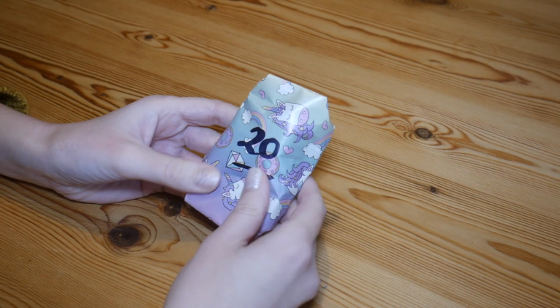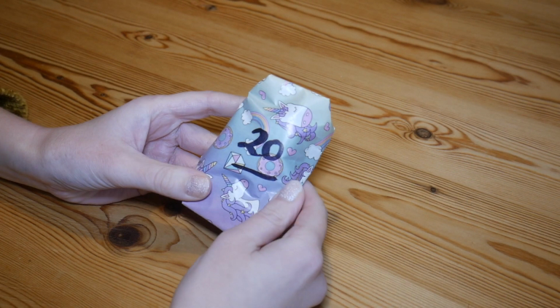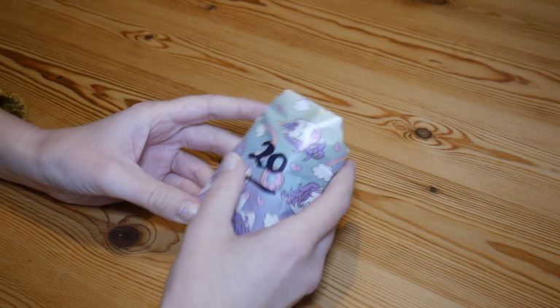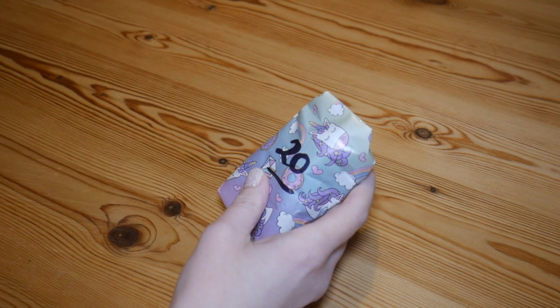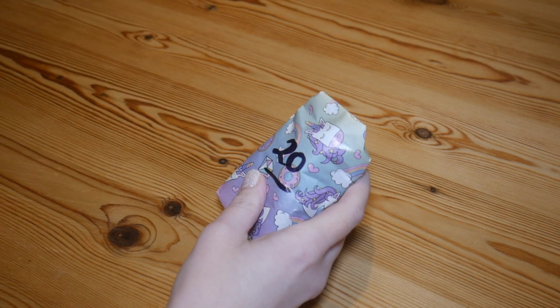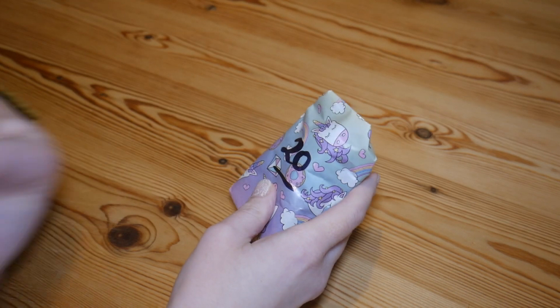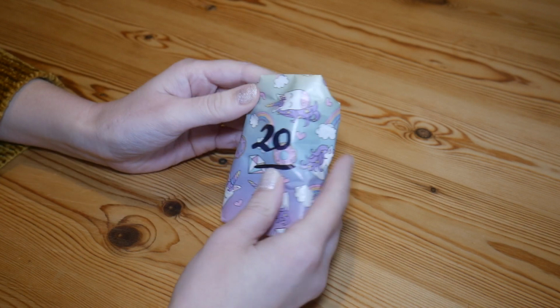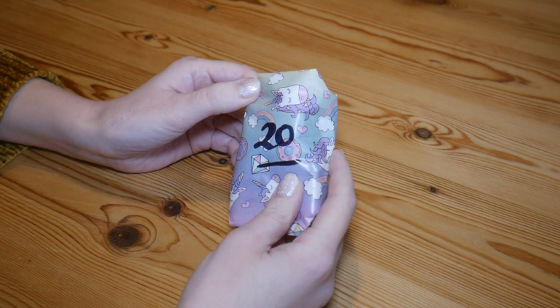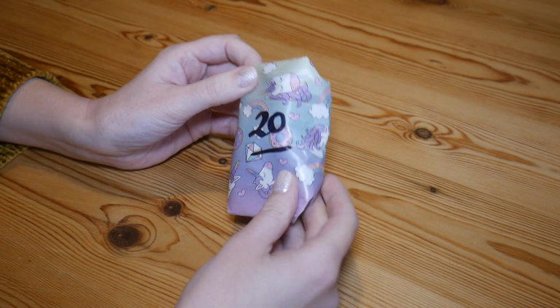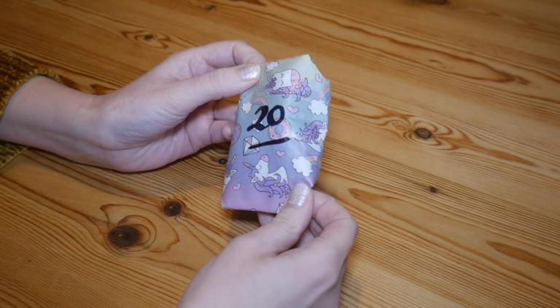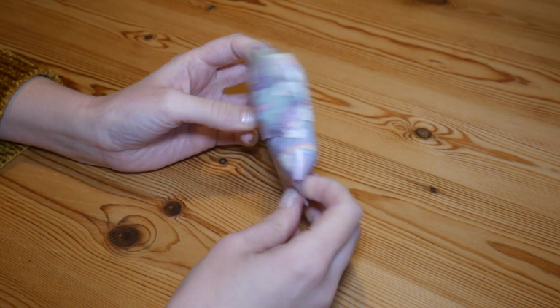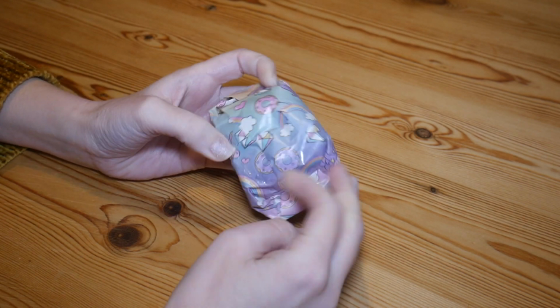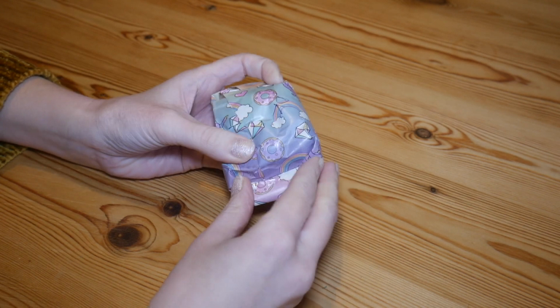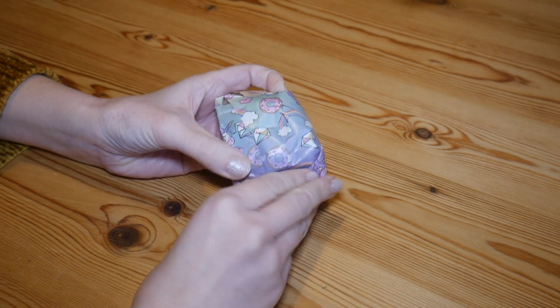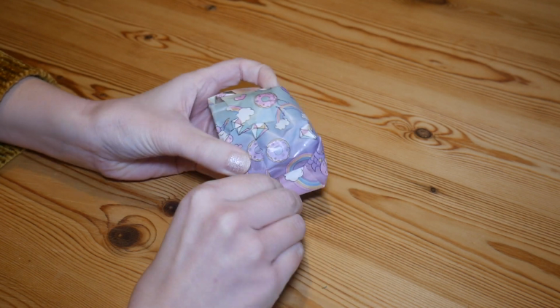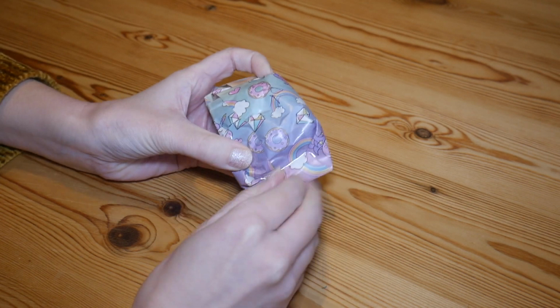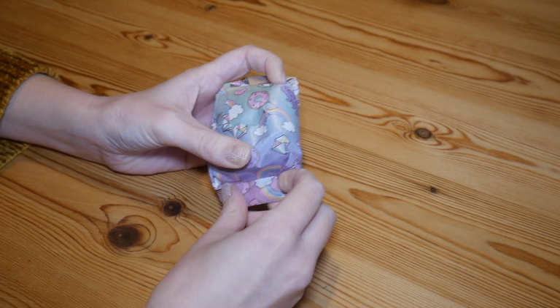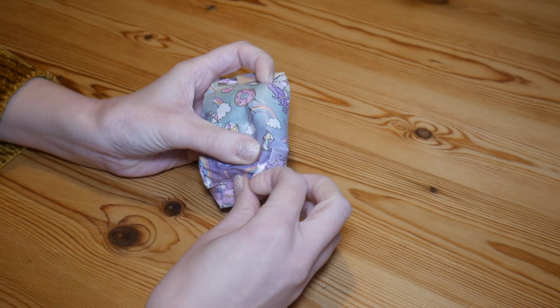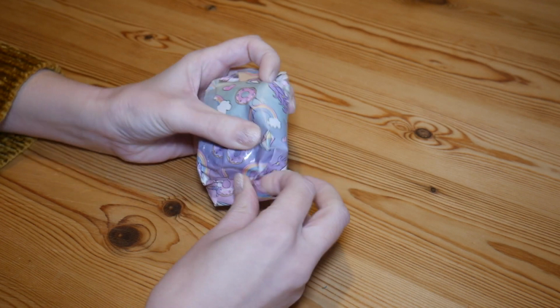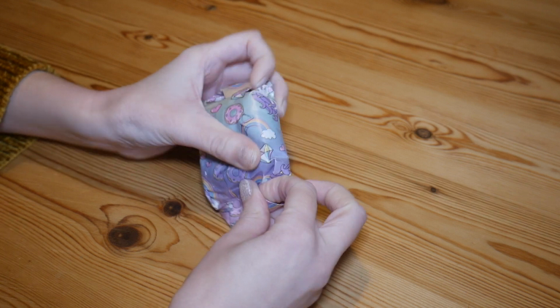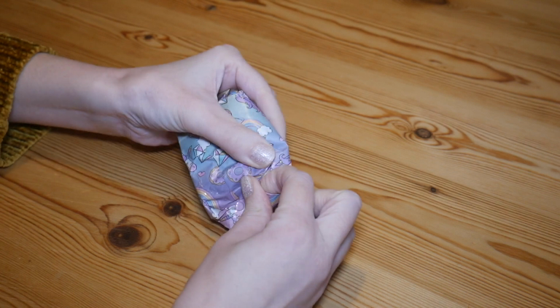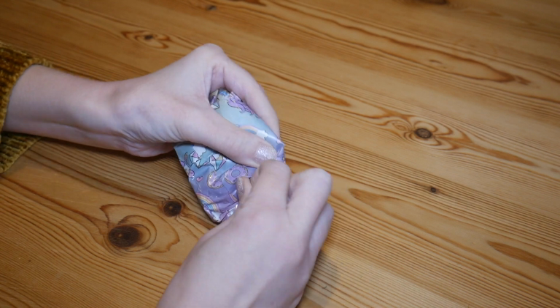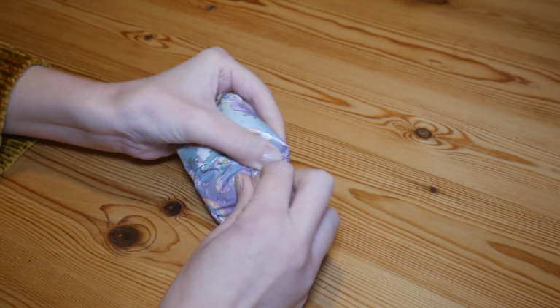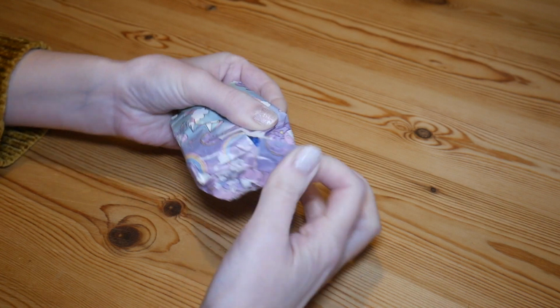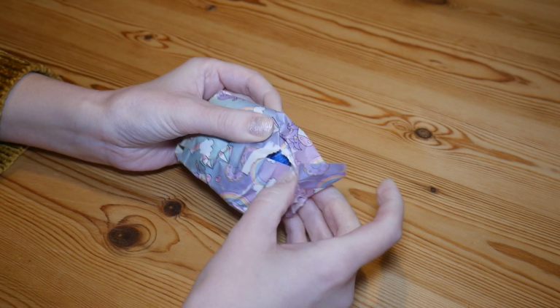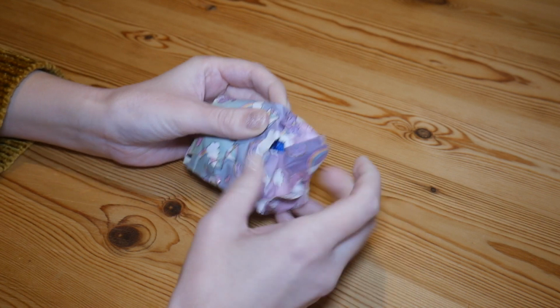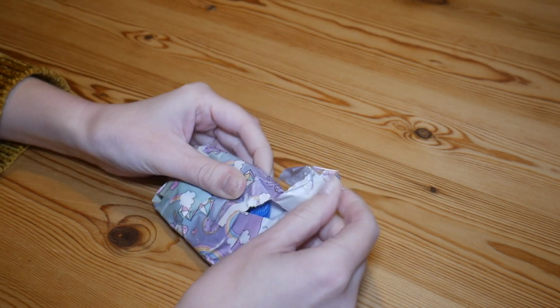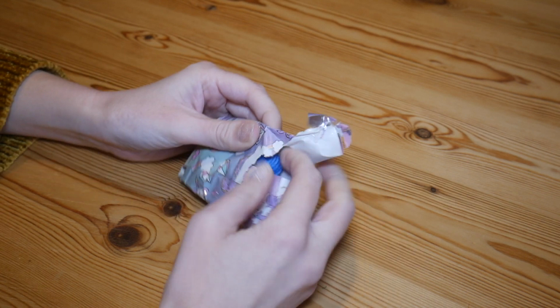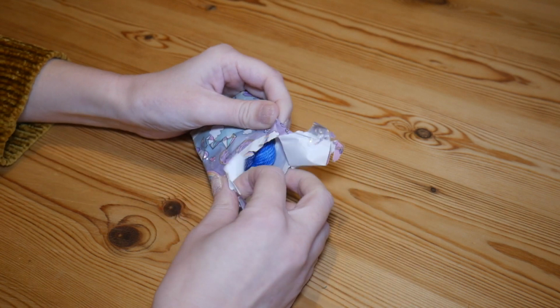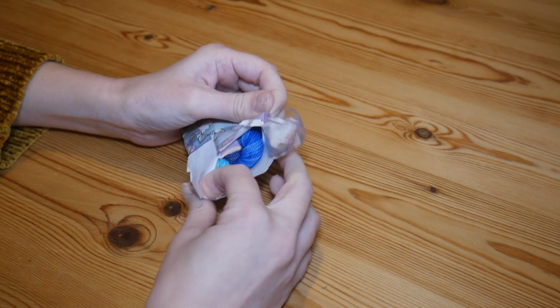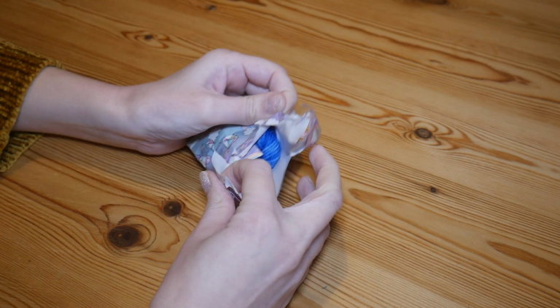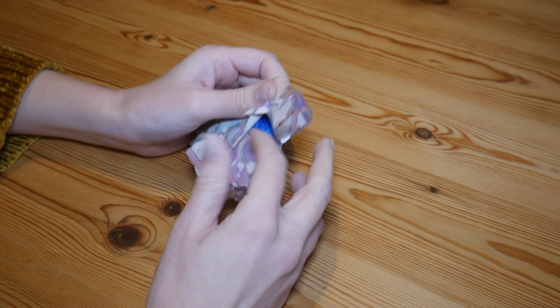Hey everyone and welcome to day 20. We really are running out of parcels now, which is very sad.